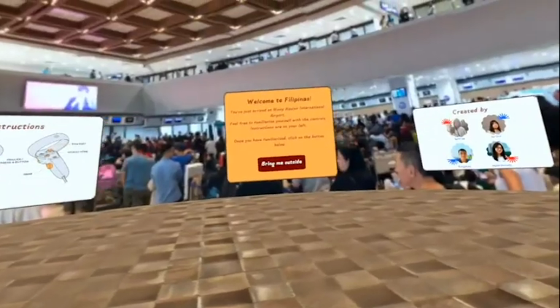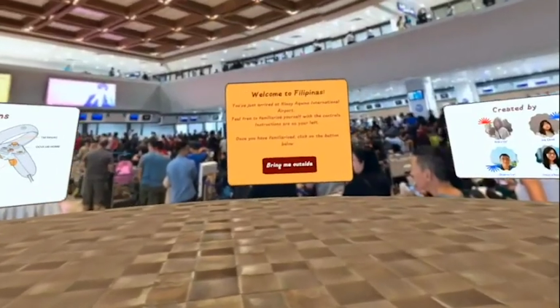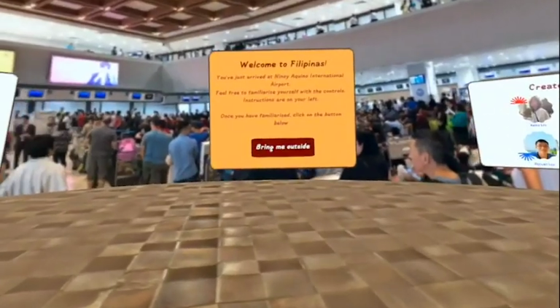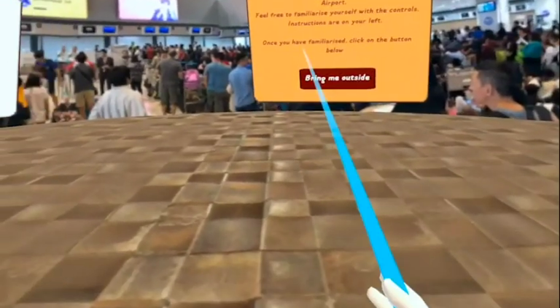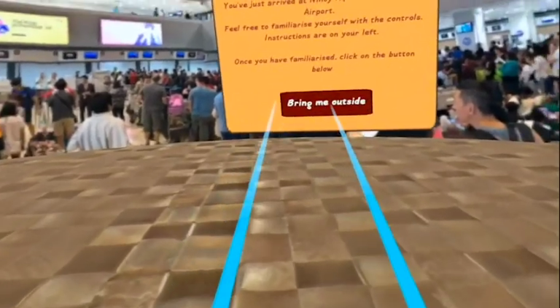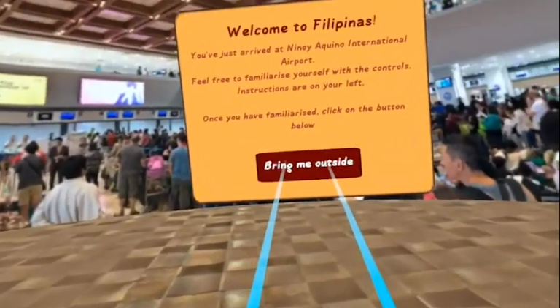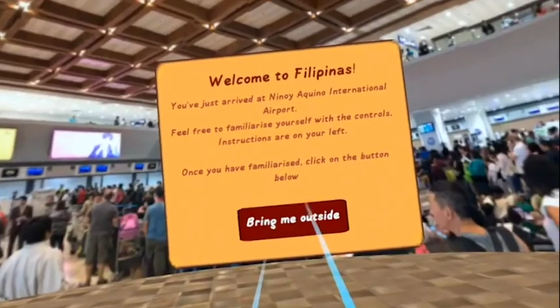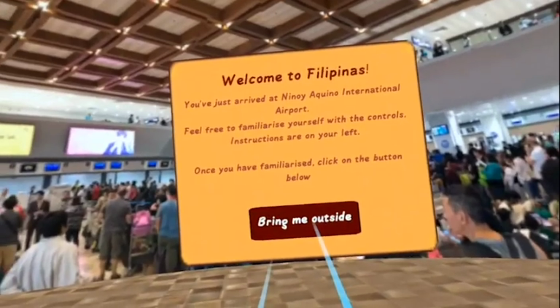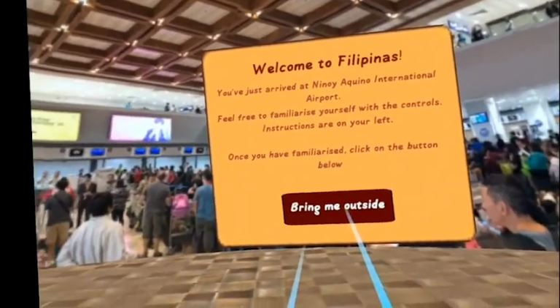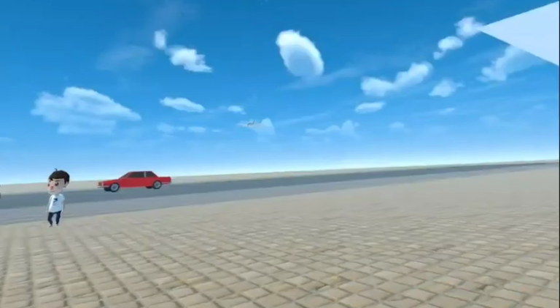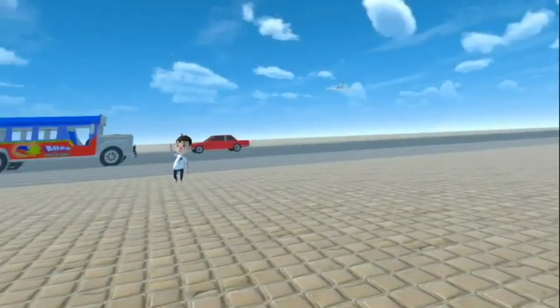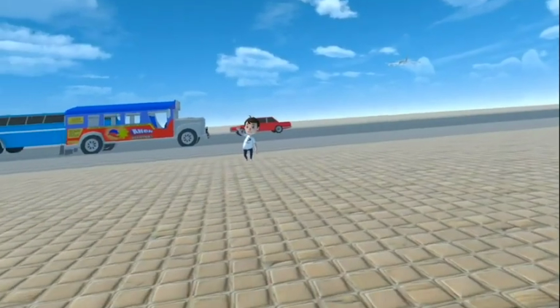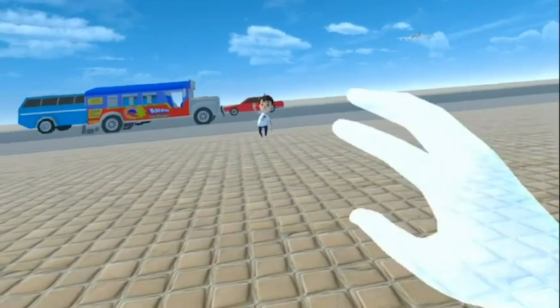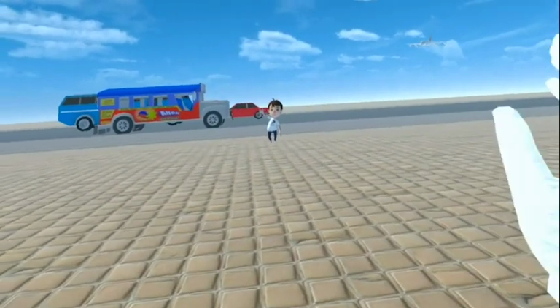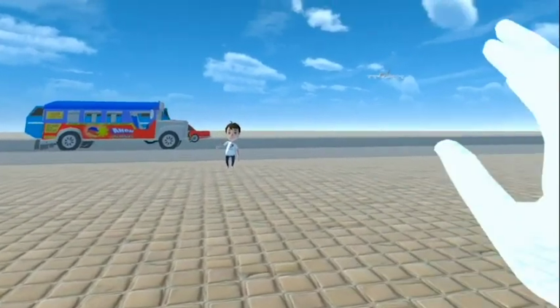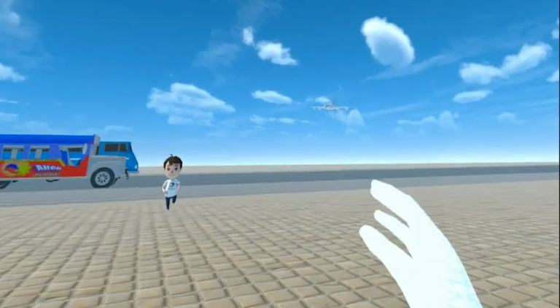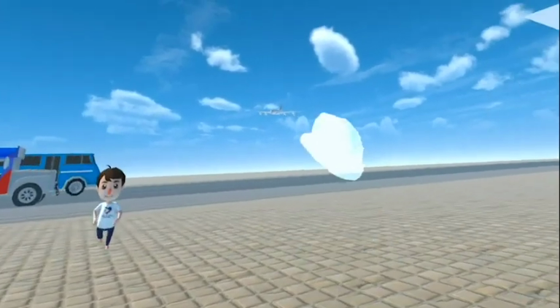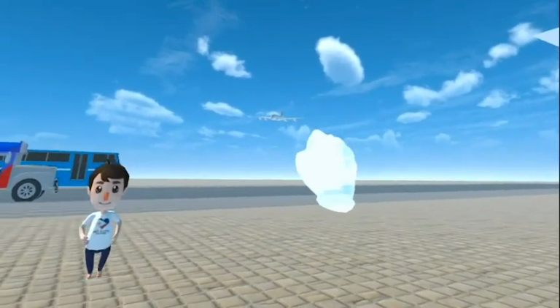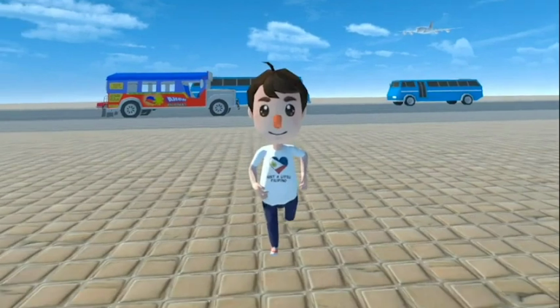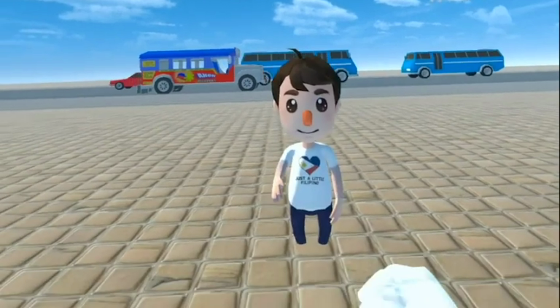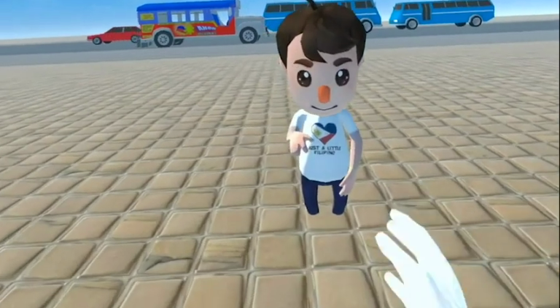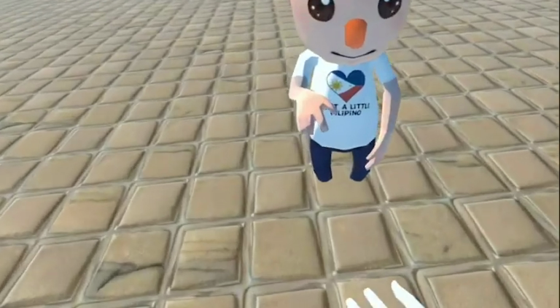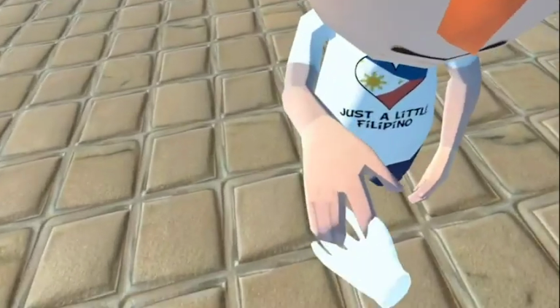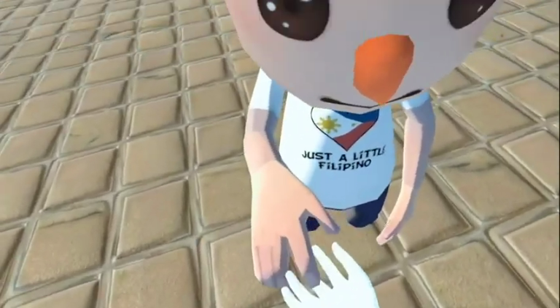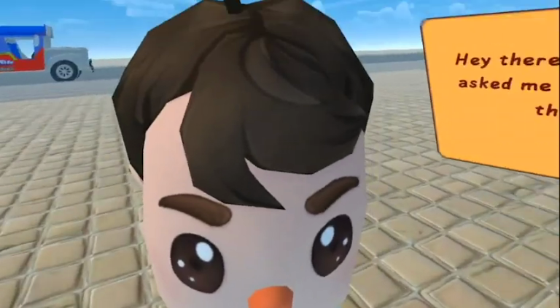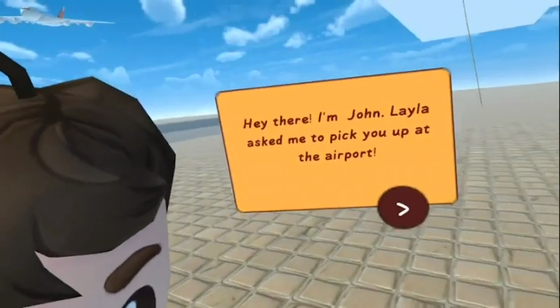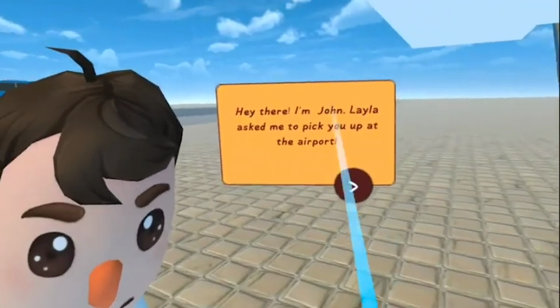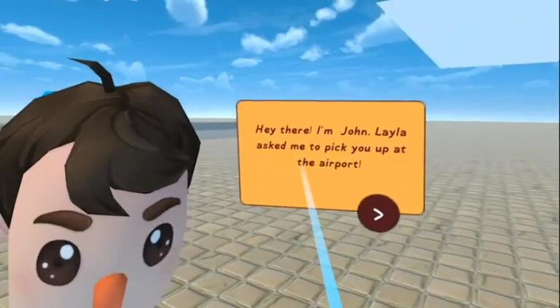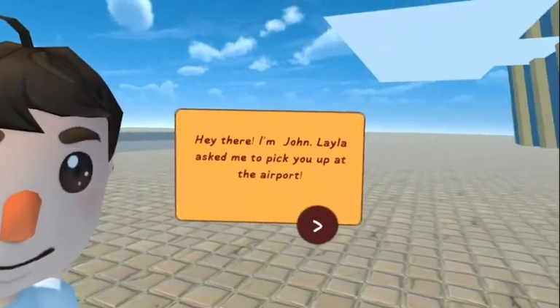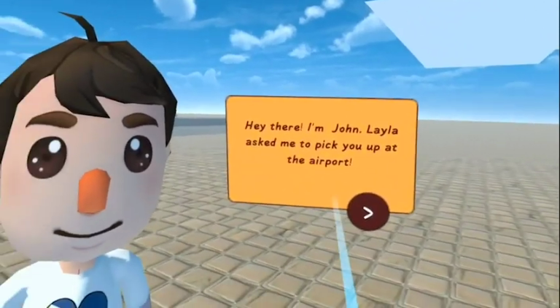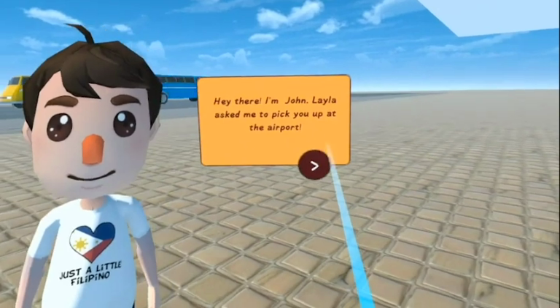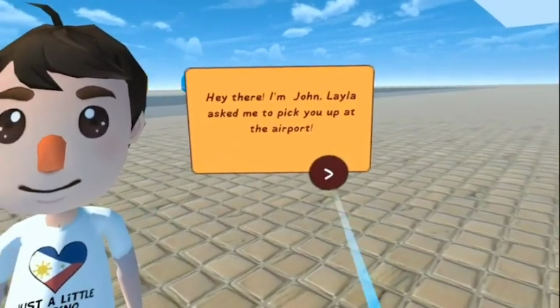Thank you for waiting for the key airlines and flight BR-422. Hey there, I'm John. Layla asked me to pick you up at the airport.